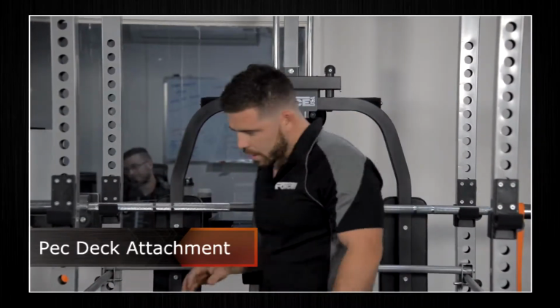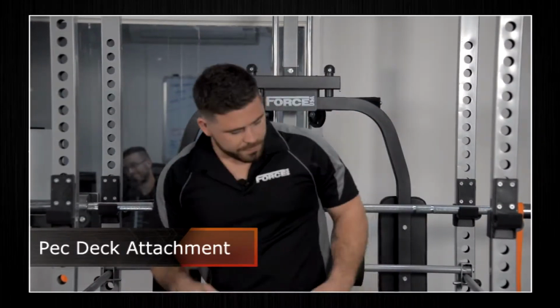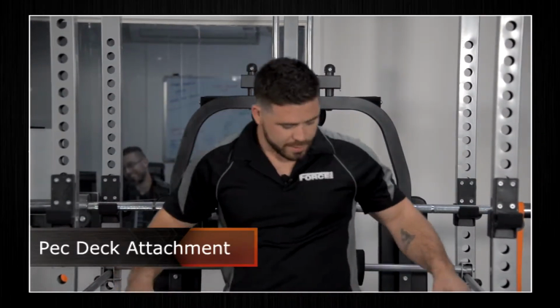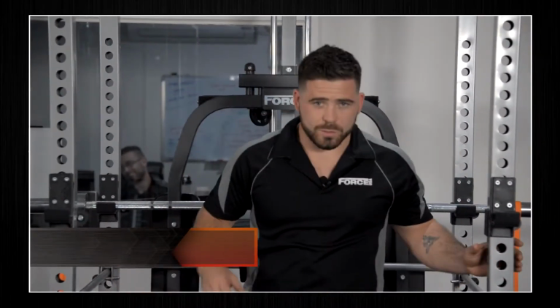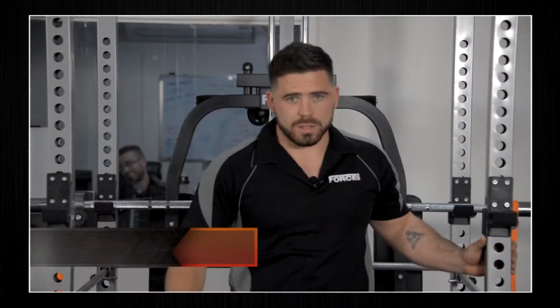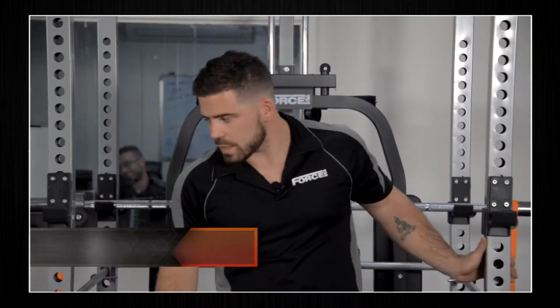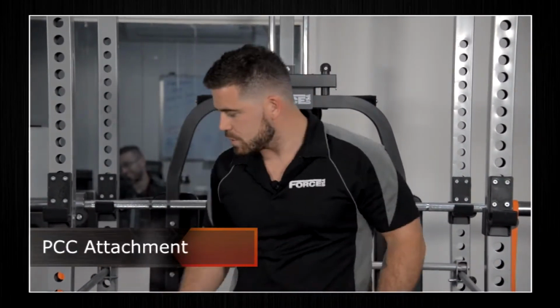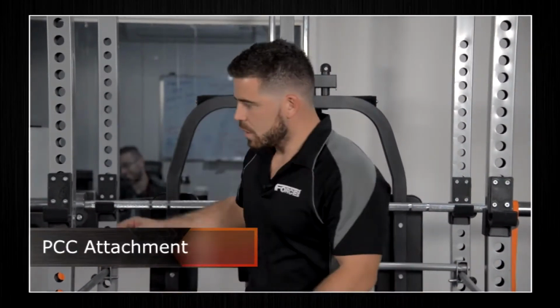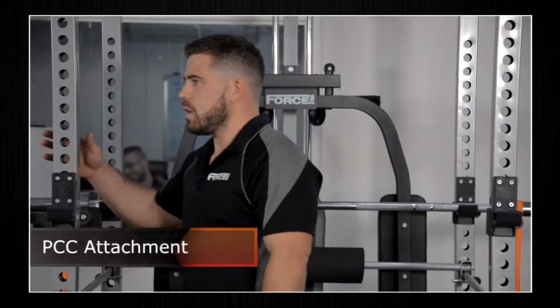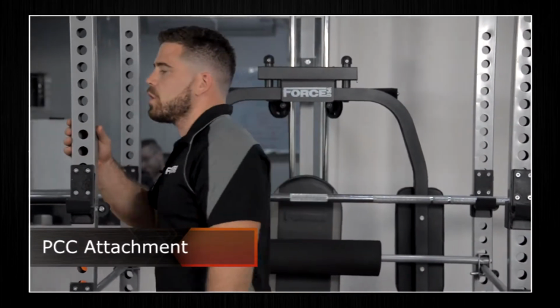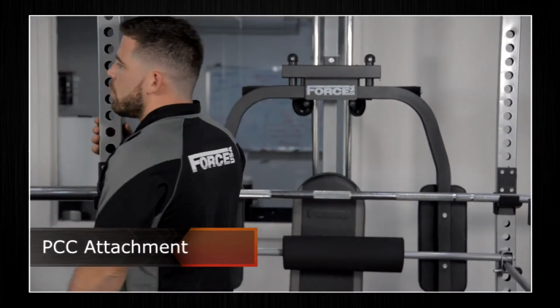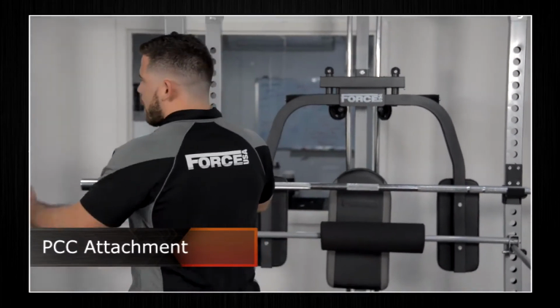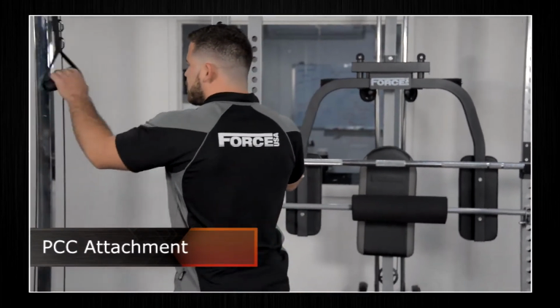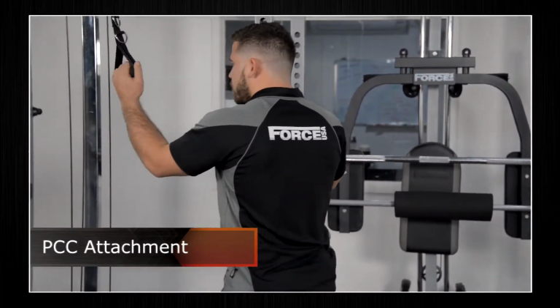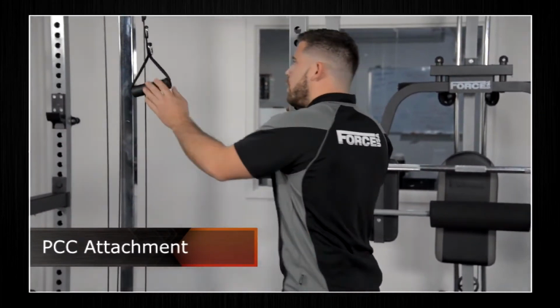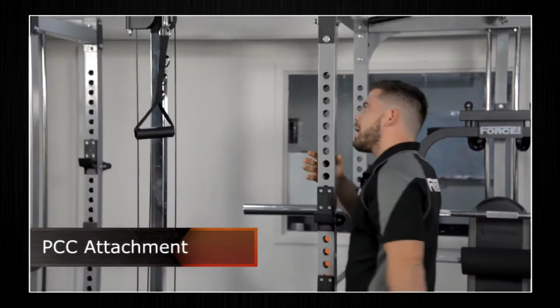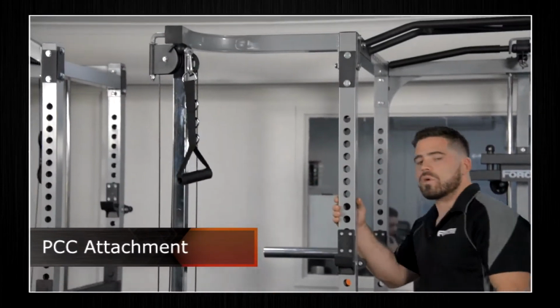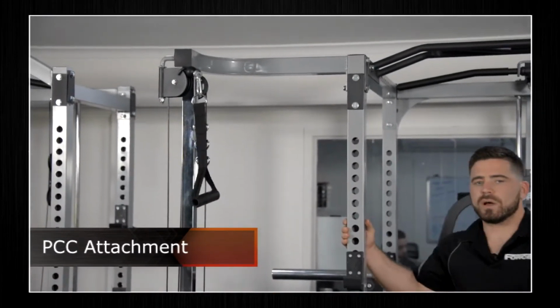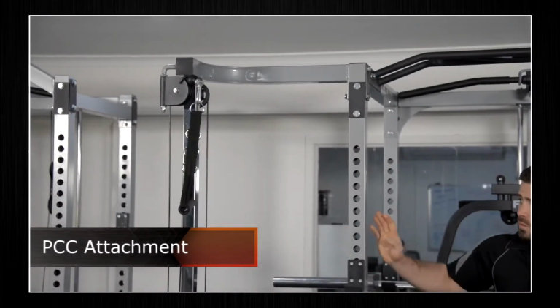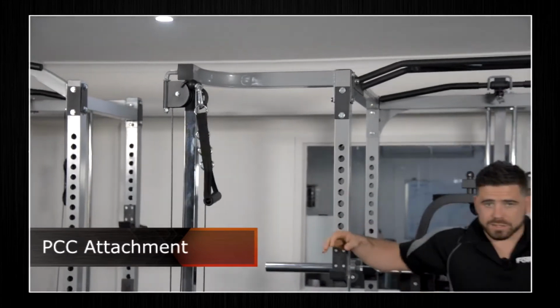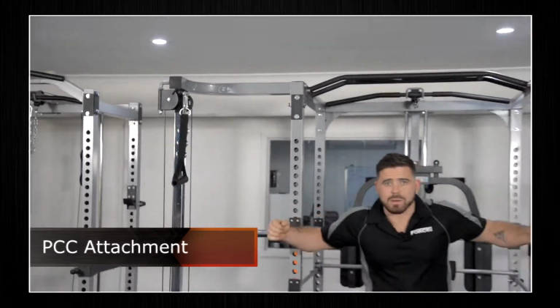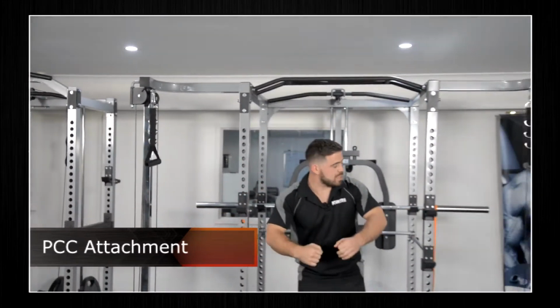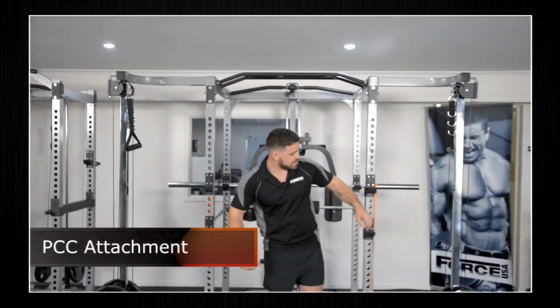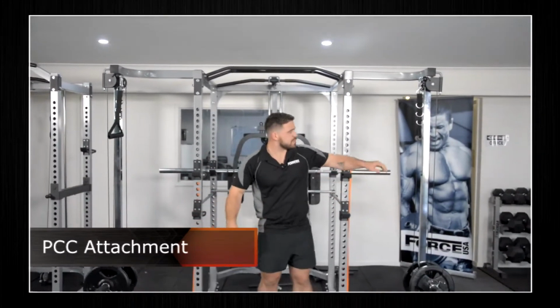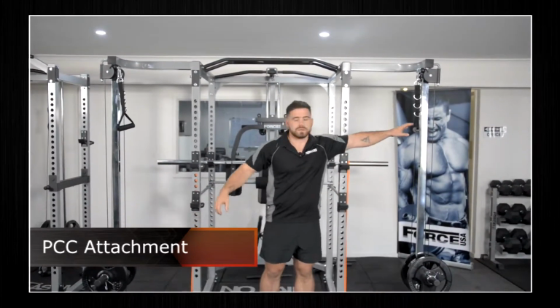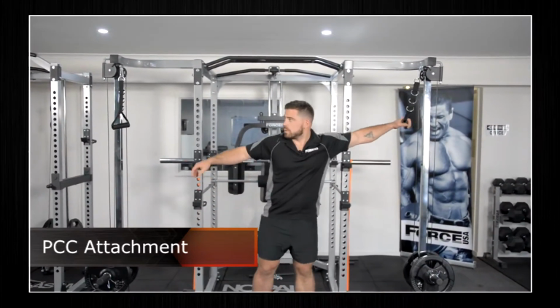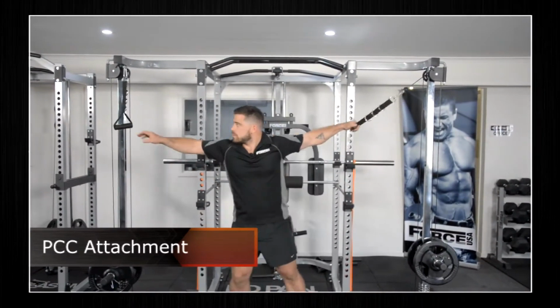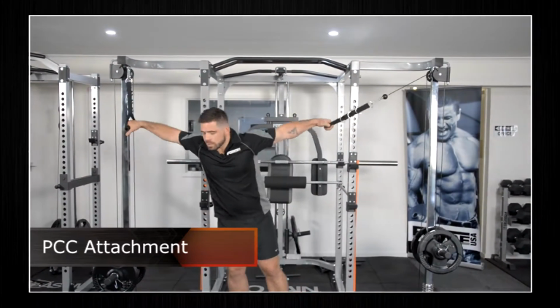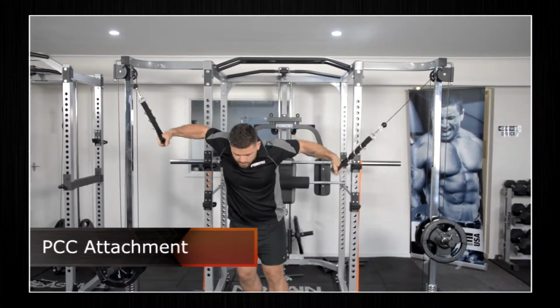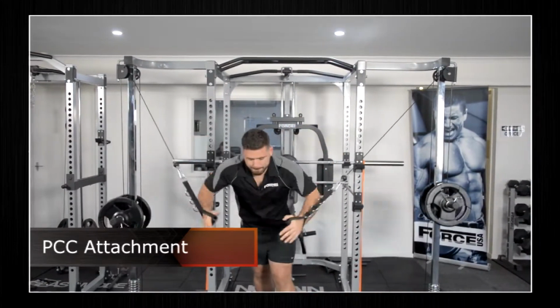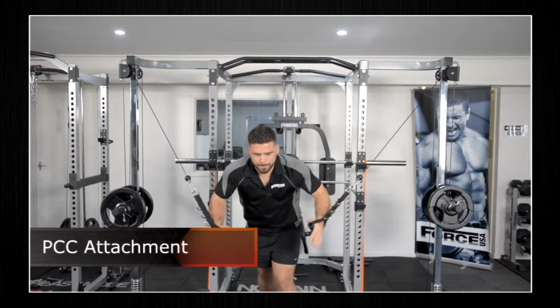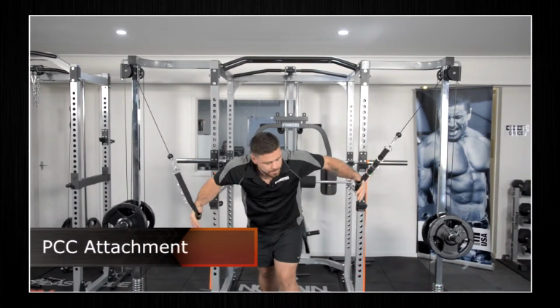Off the front, still on the attachments, you've got your PCC or cable crossover, which allows you to do your cable crossover exercise off the front. I'll show you that quickly like so.